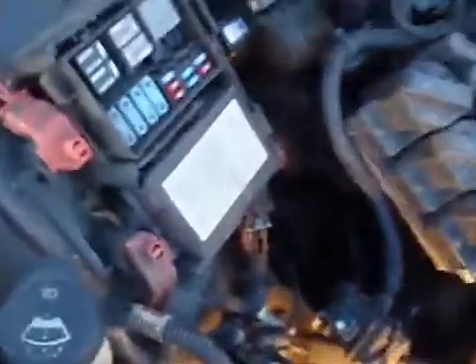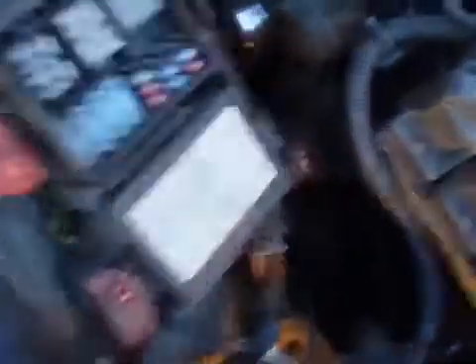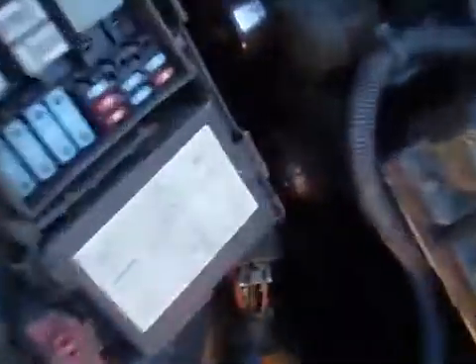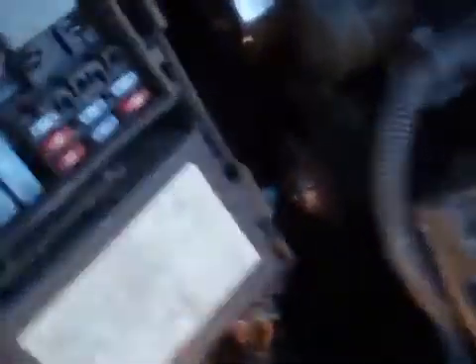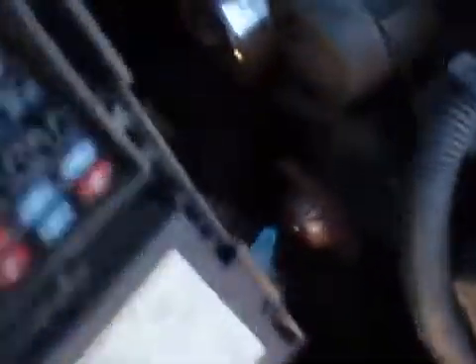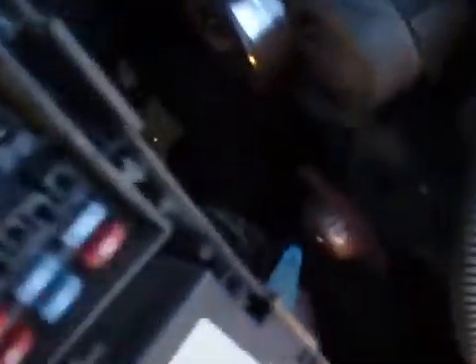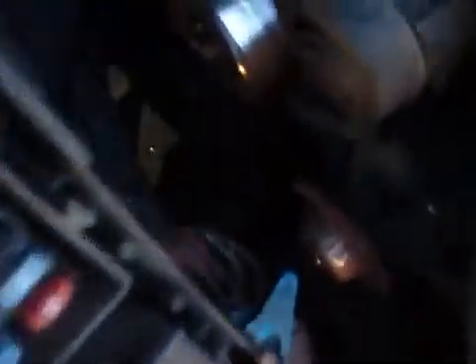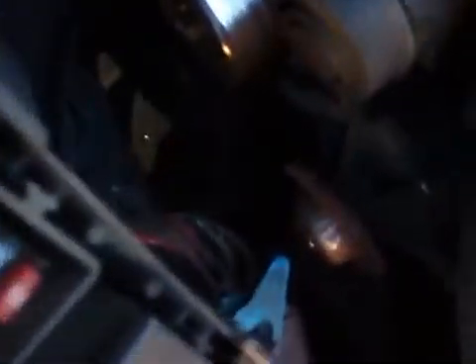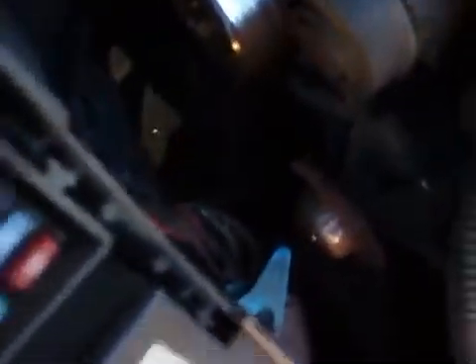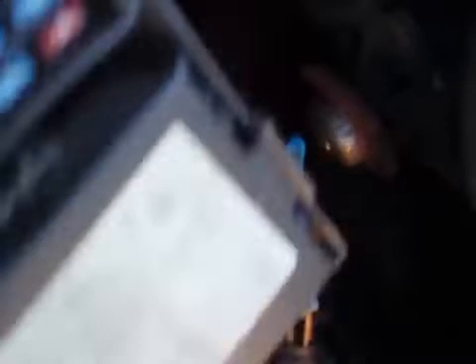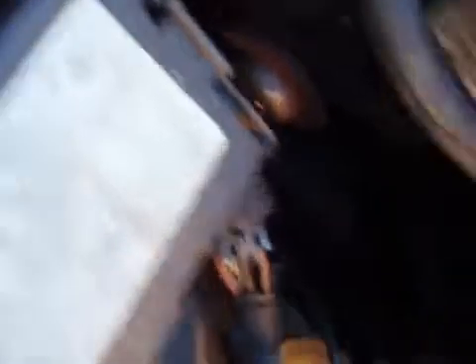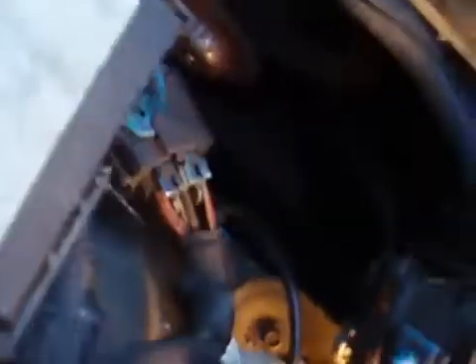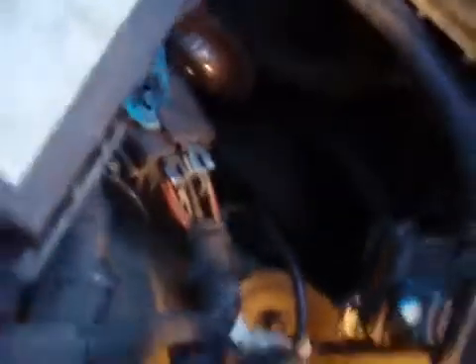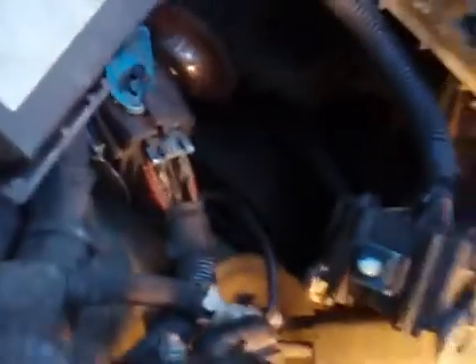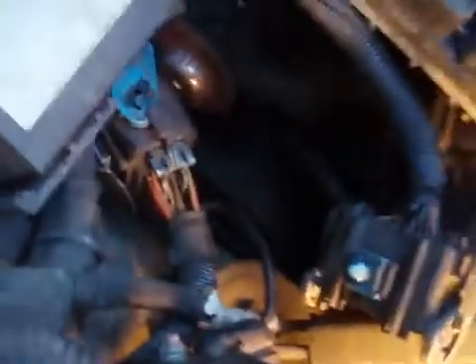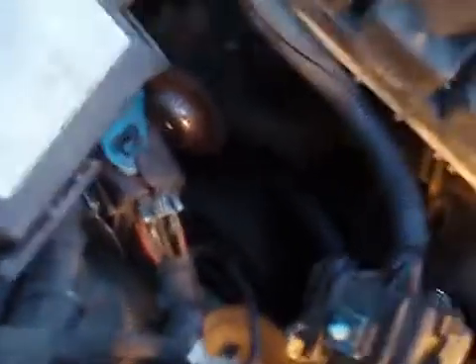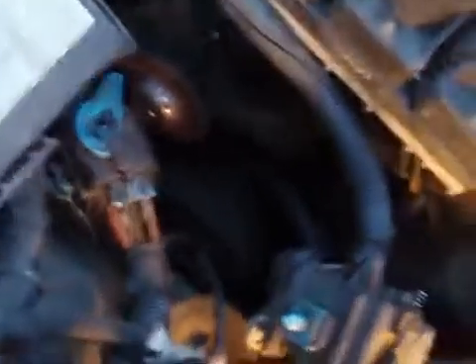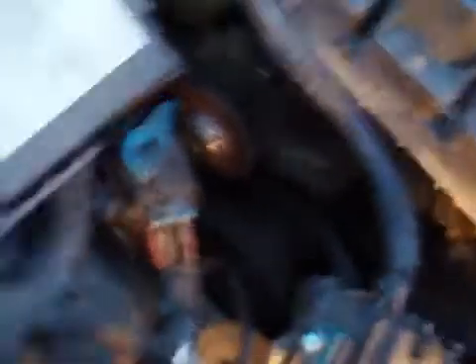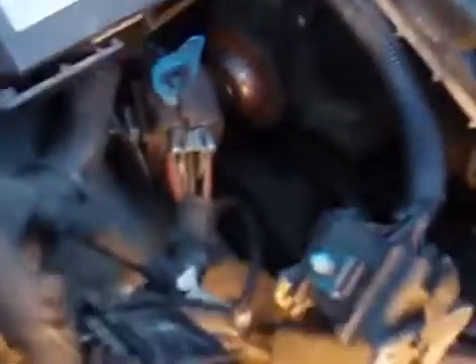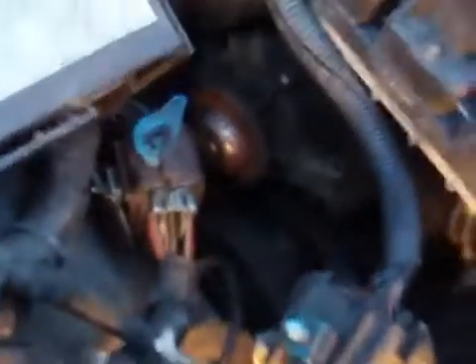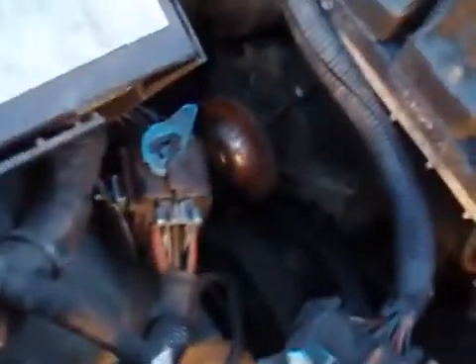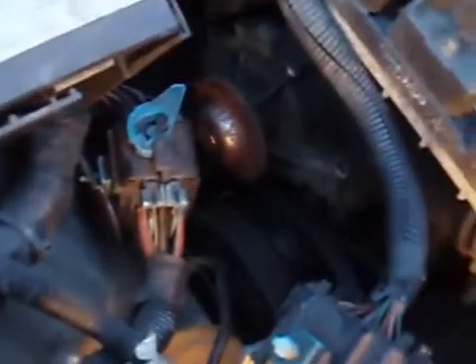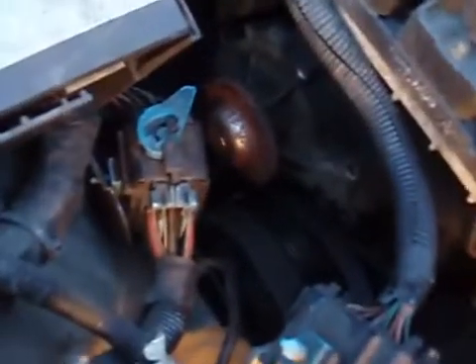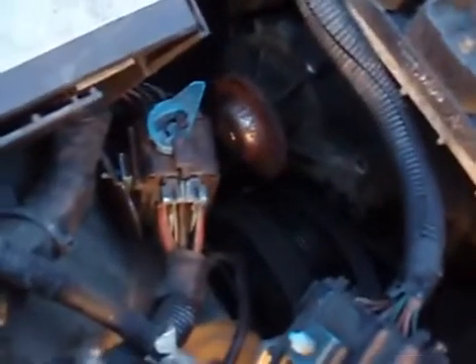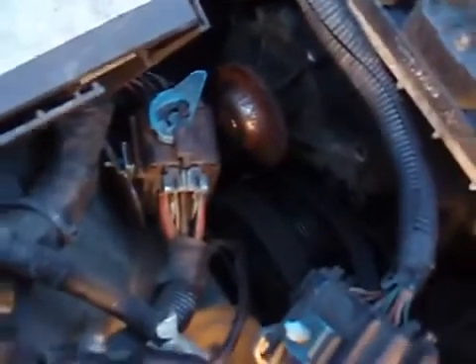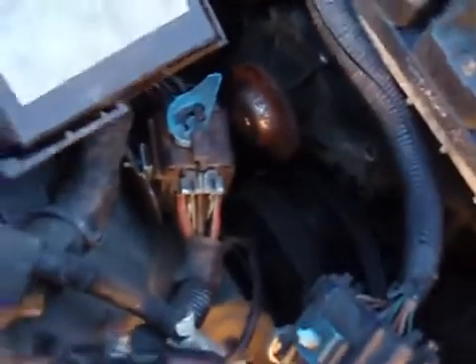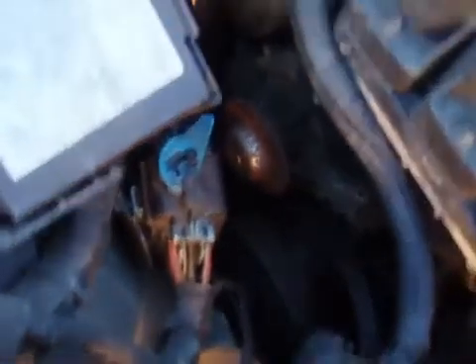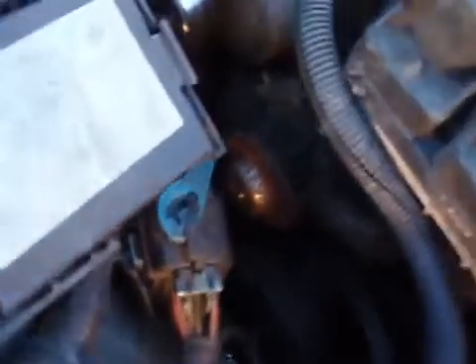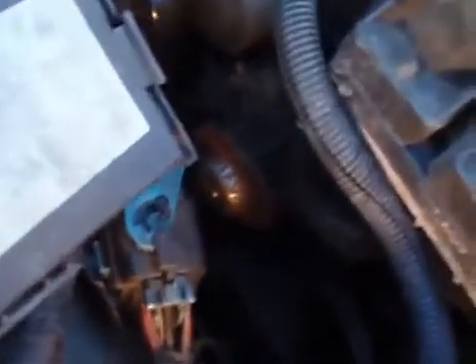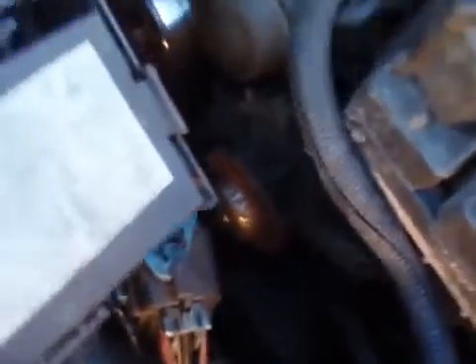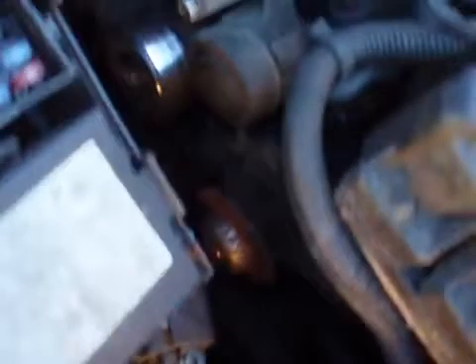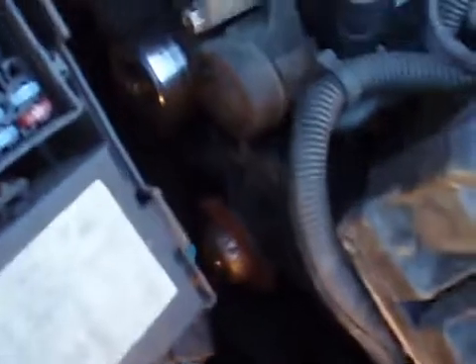This is our water pump. Removing the water pump is not that difficult — it's something that should take maybe a half hour to an hour.